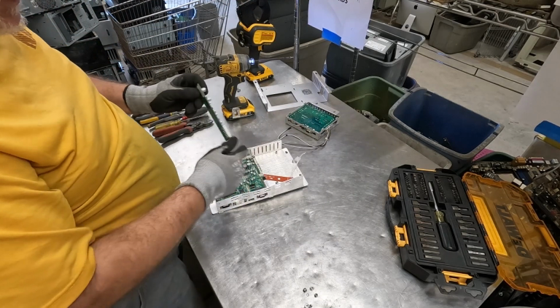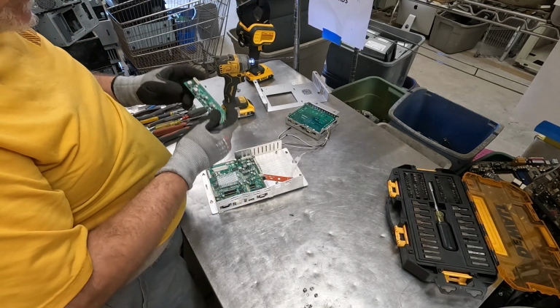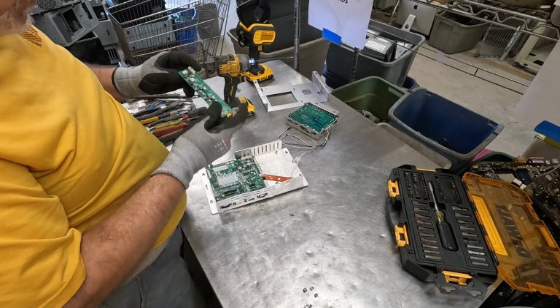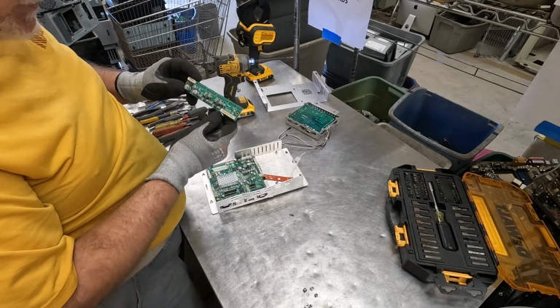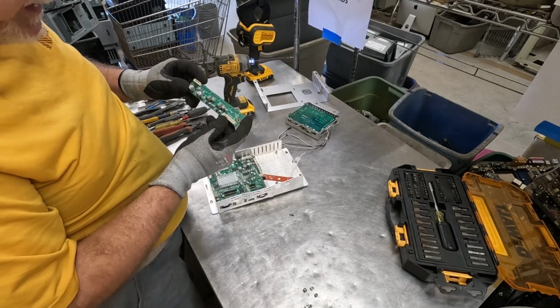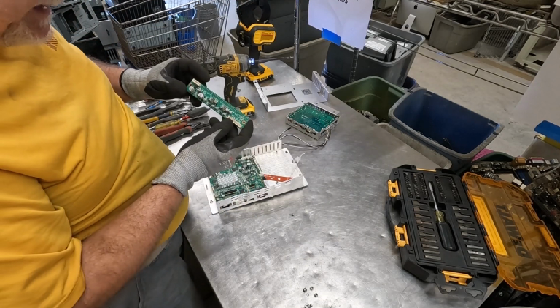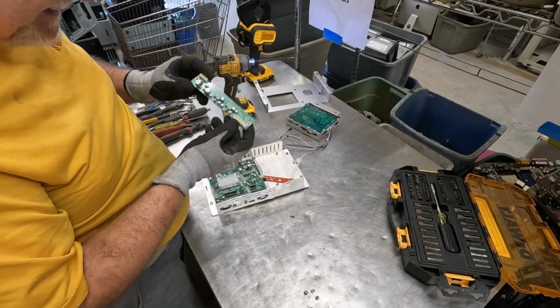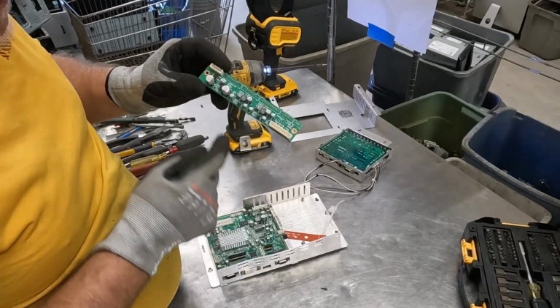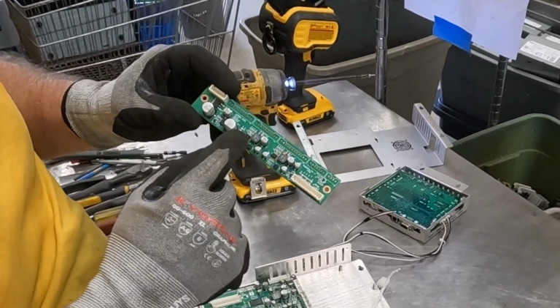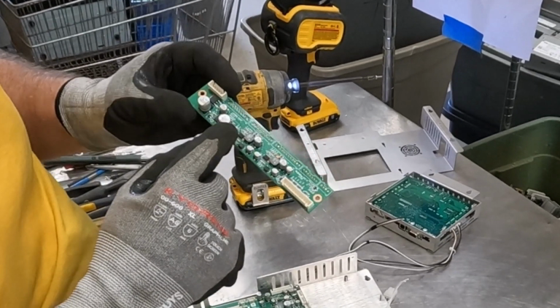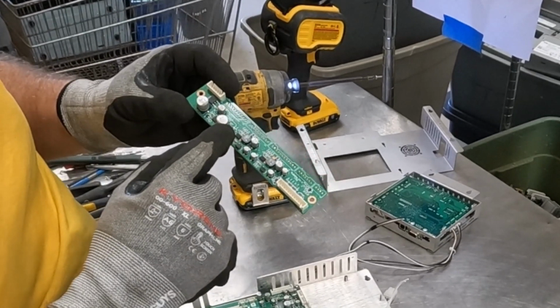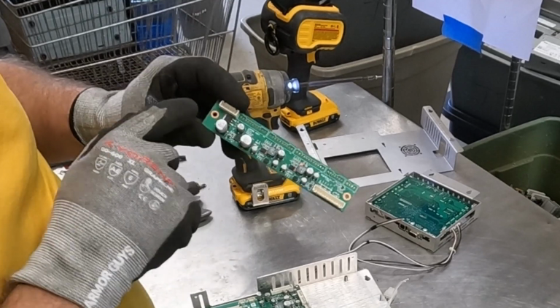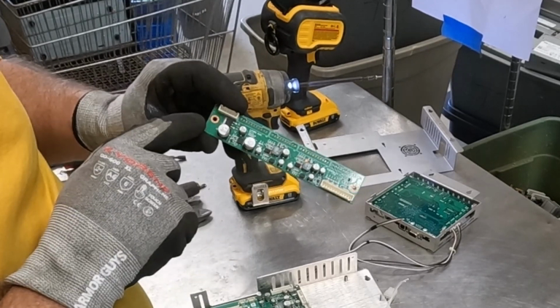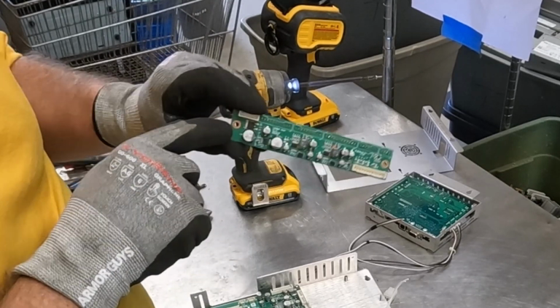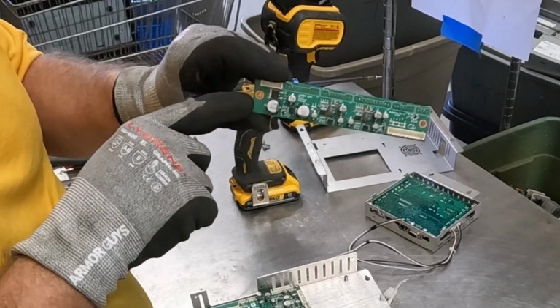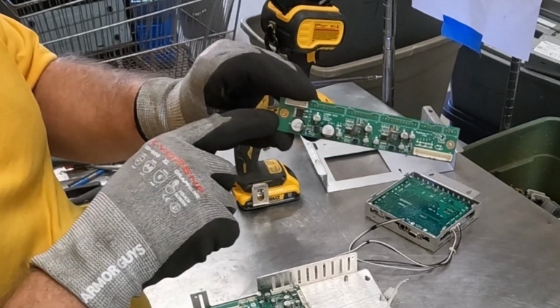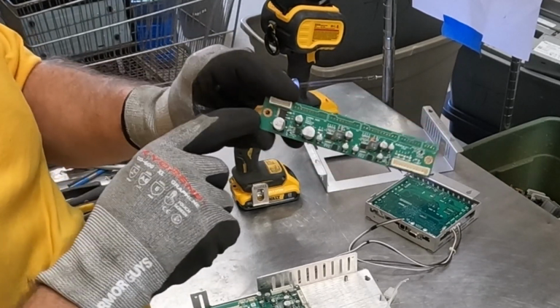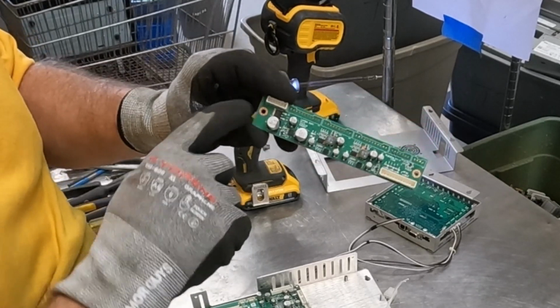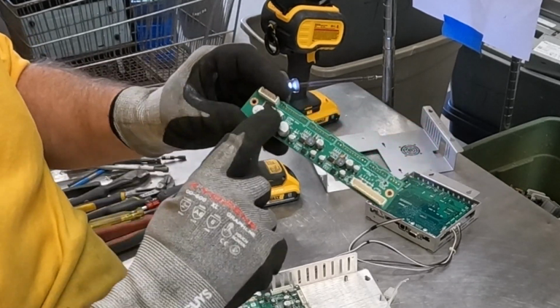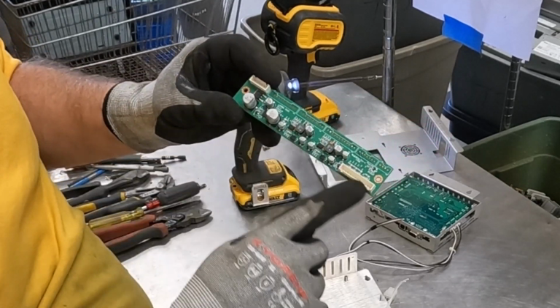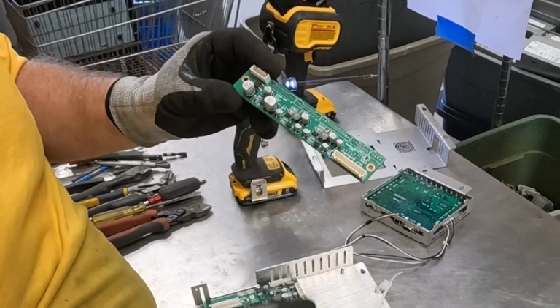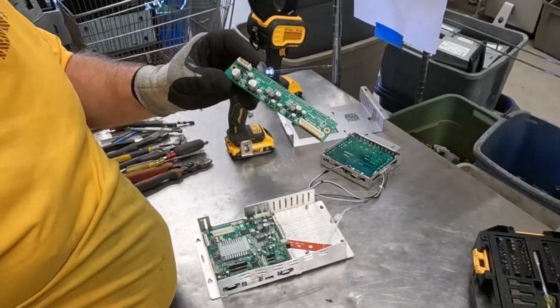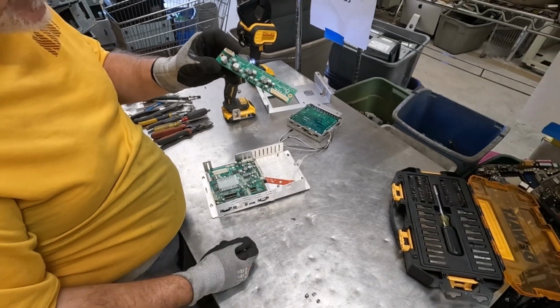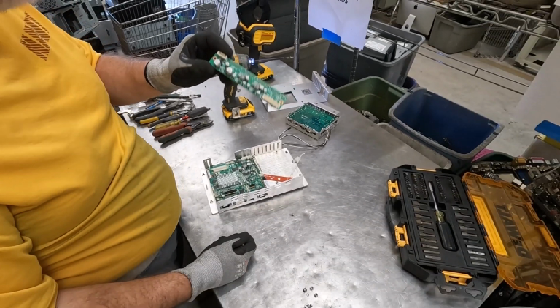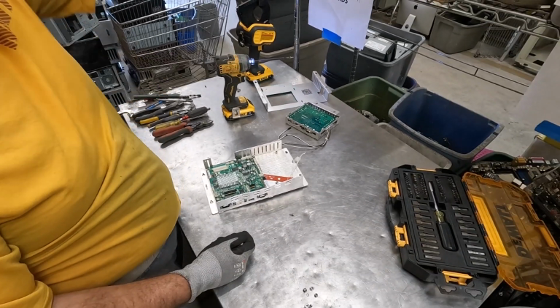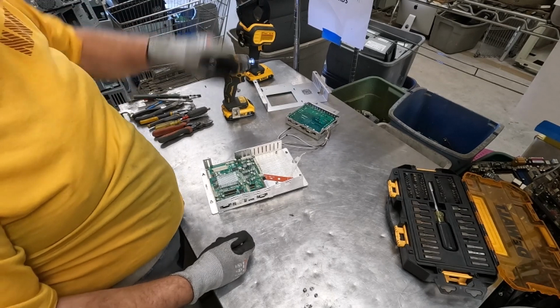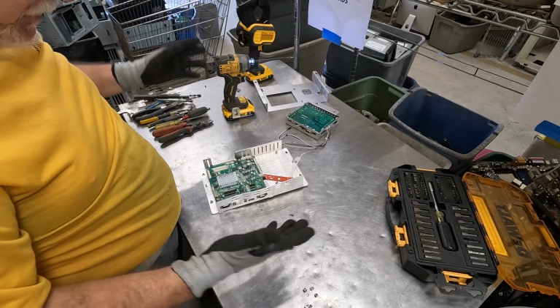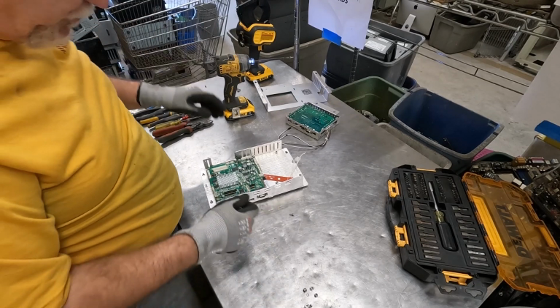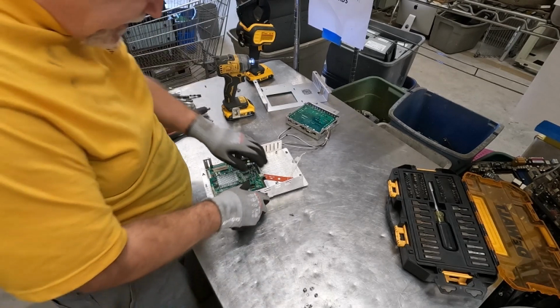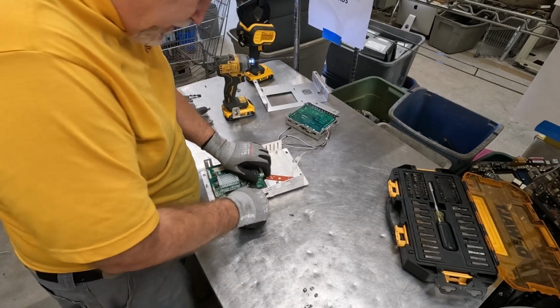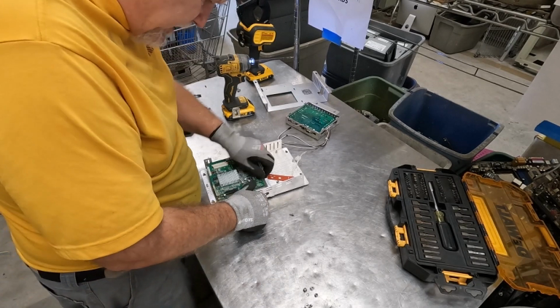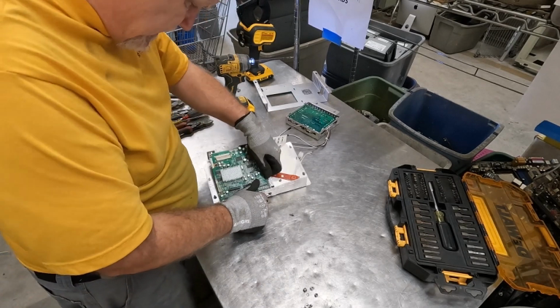This board is really nothing exciting — that's not even gold, that's copper there. So this is just a low-grade board, some sort of low-power distribution kind of thing.